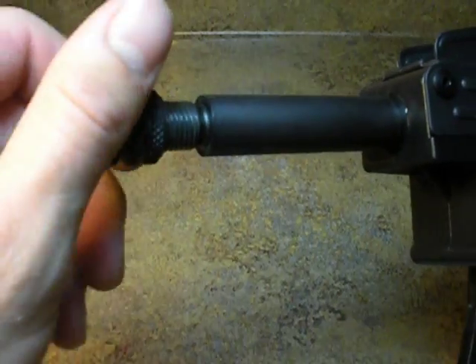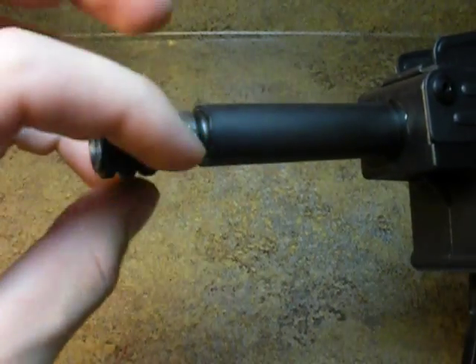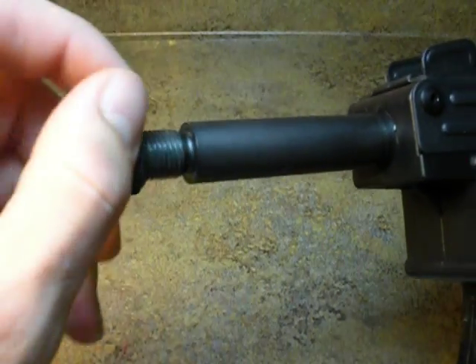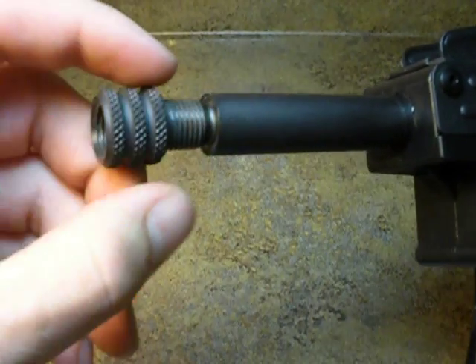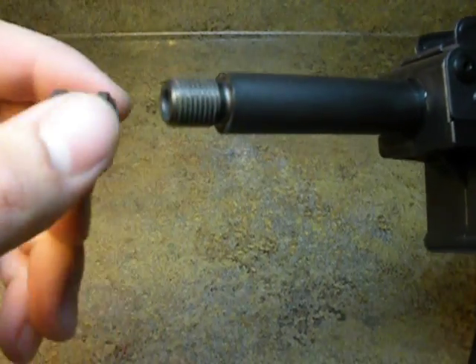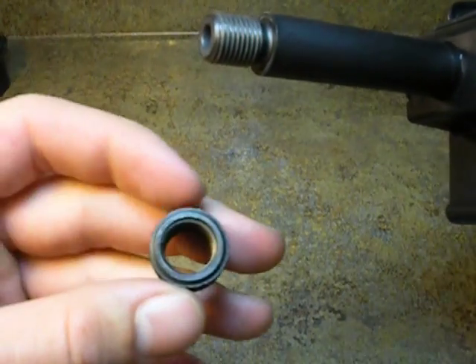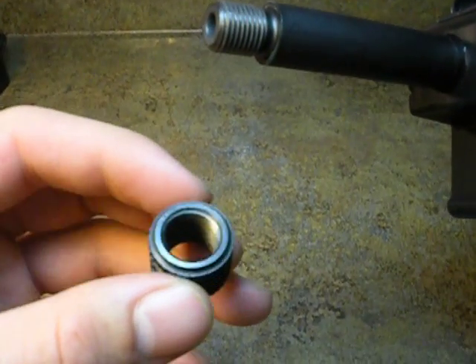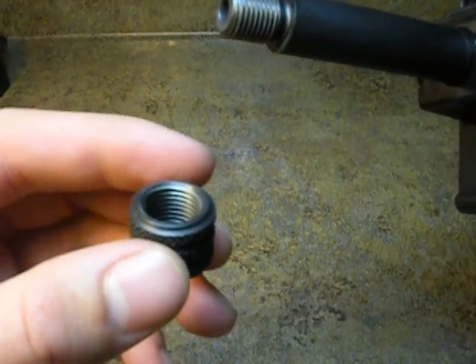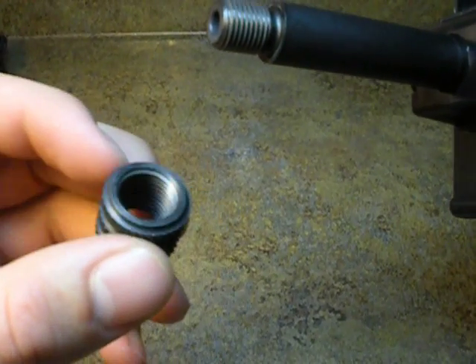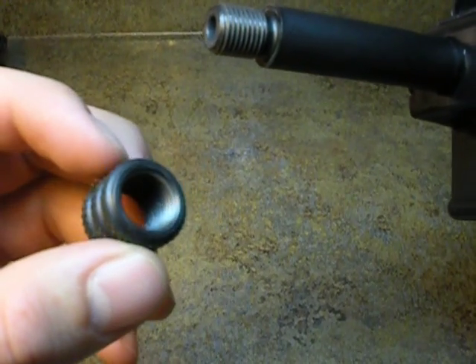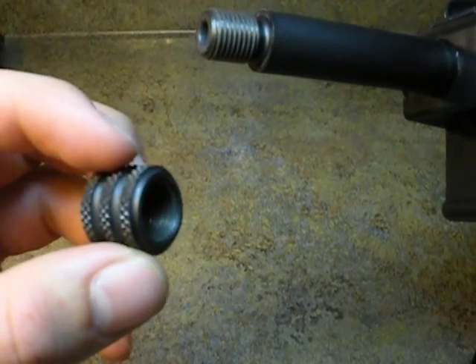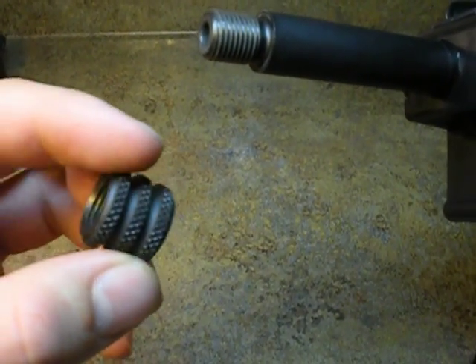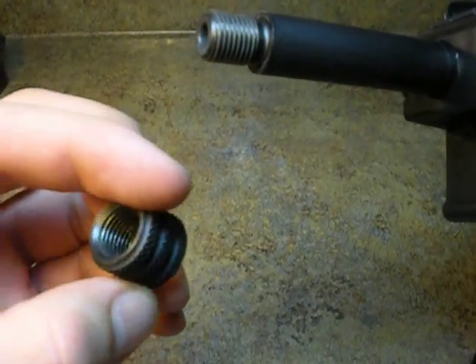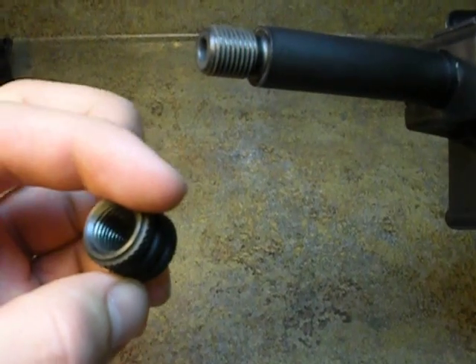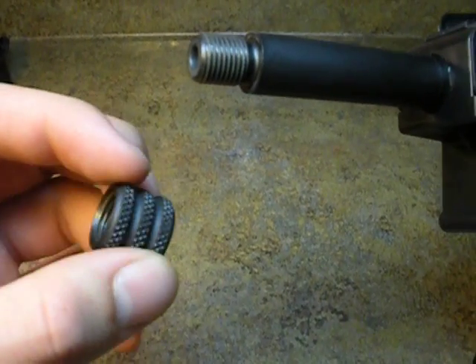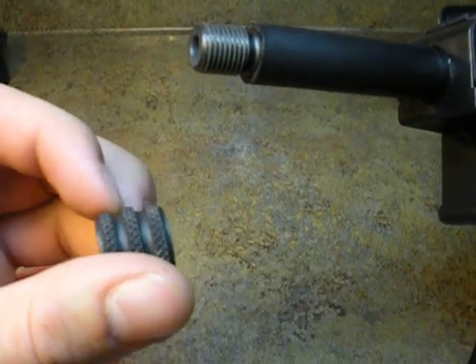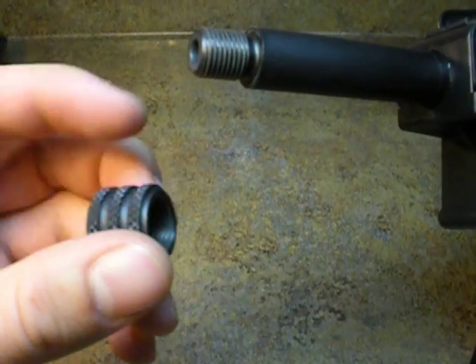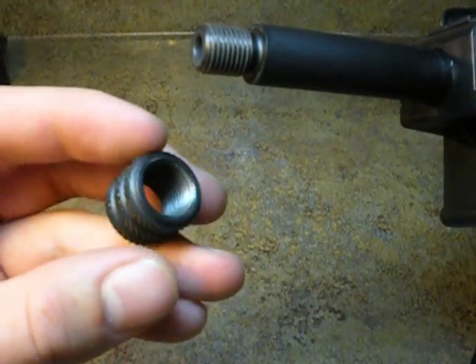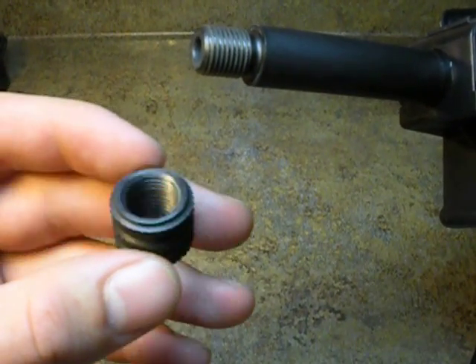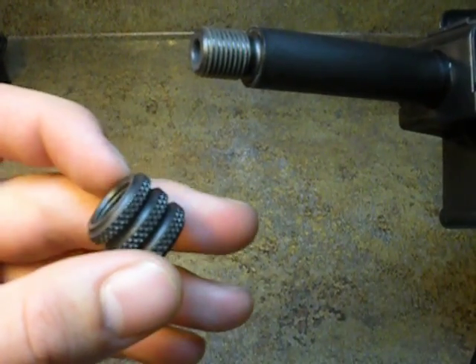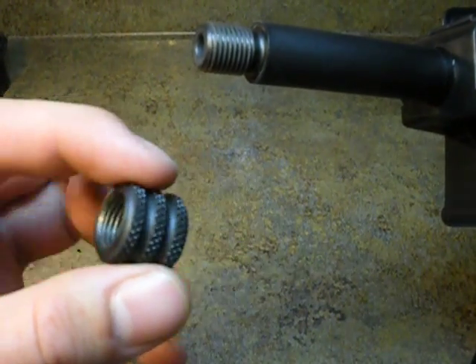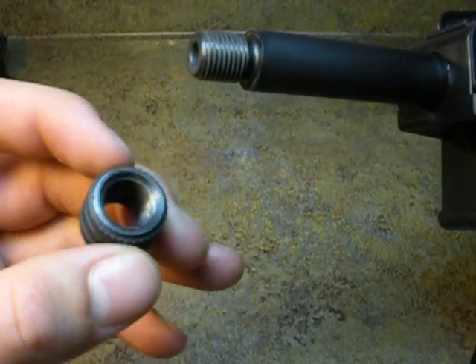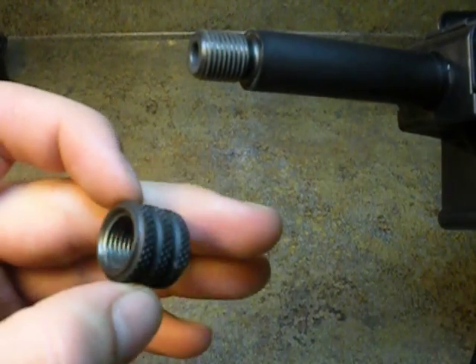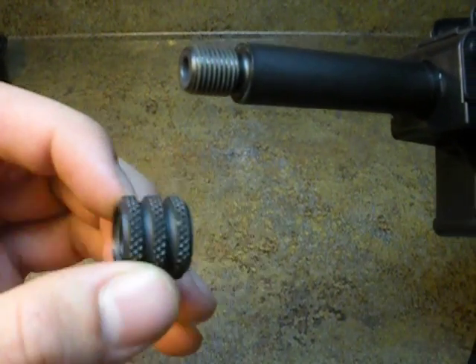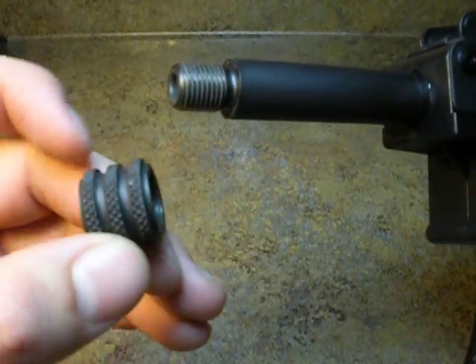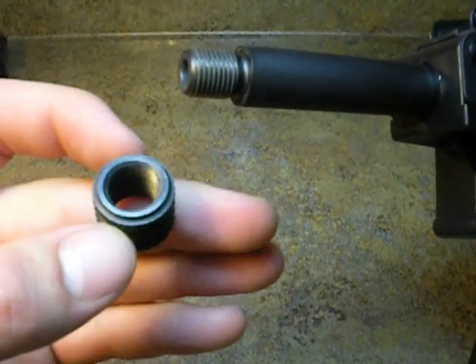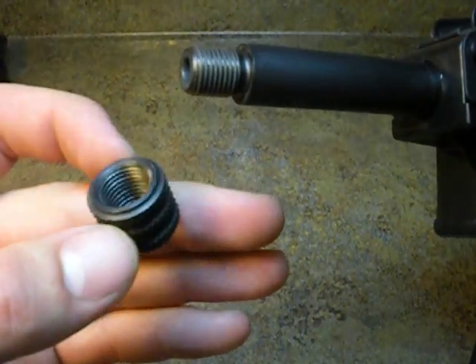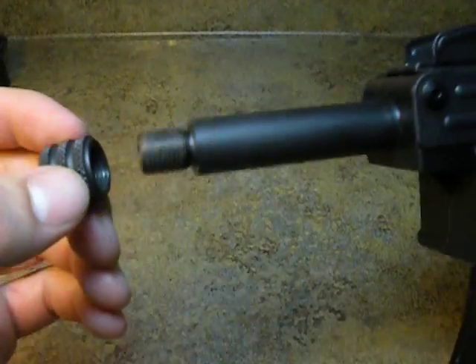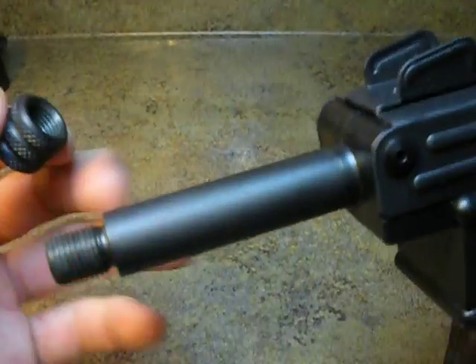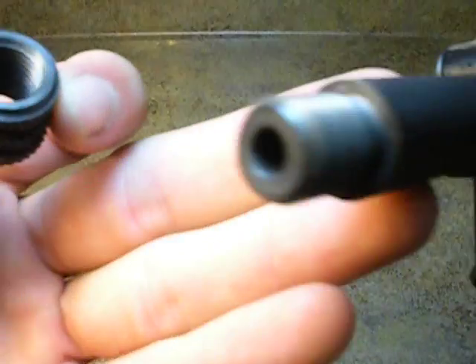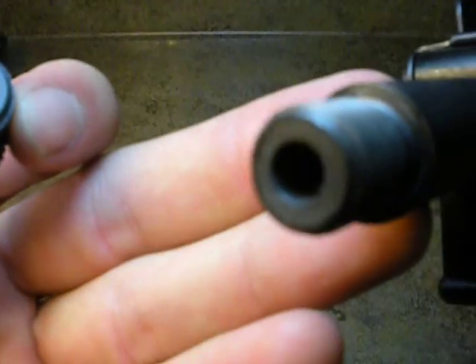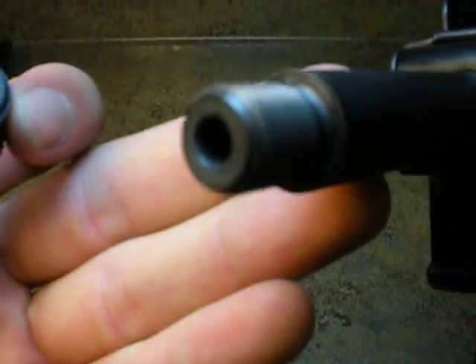I've already taken a thread gauge and measured it. So all of your standard .22 suppressors and your .22 Cal flash hiders off your ARs, which are also half by 28, will thread onto this weapon.